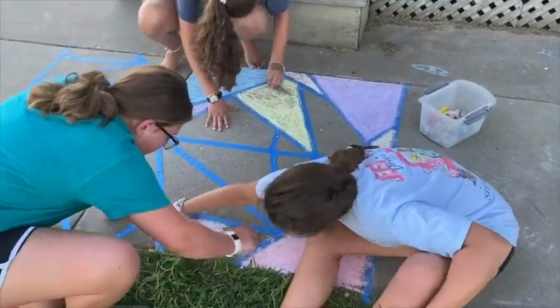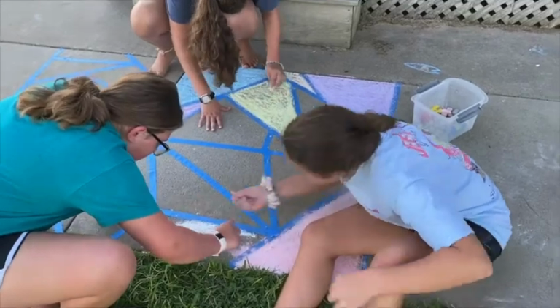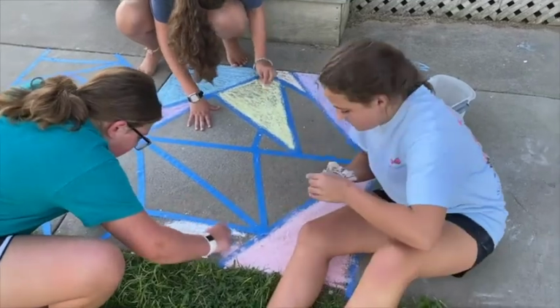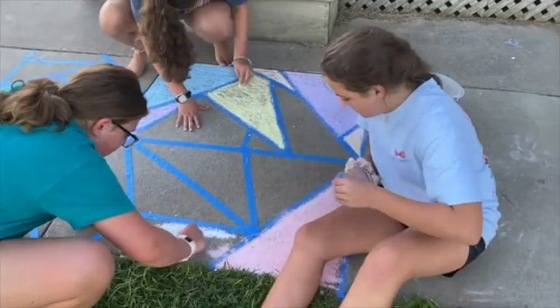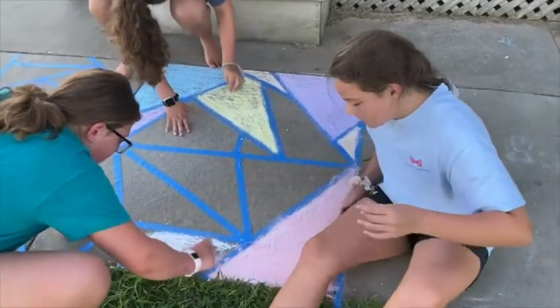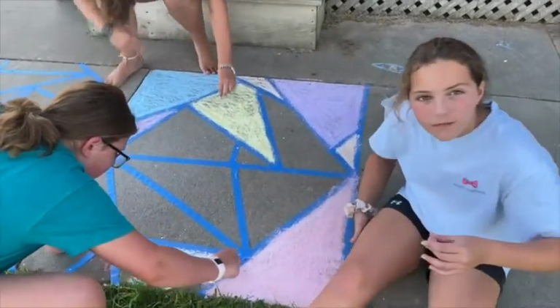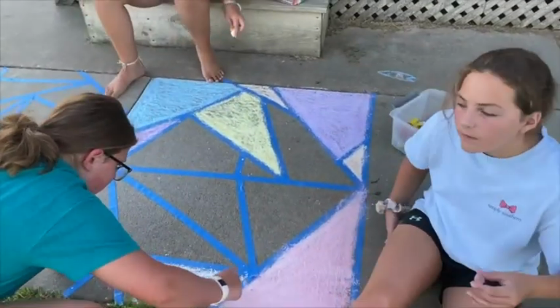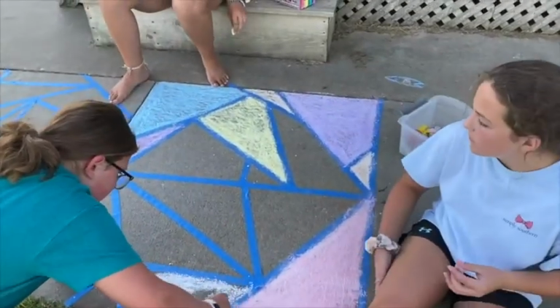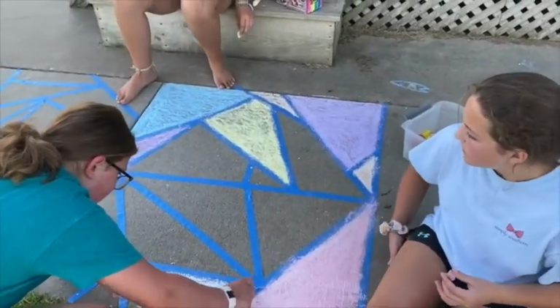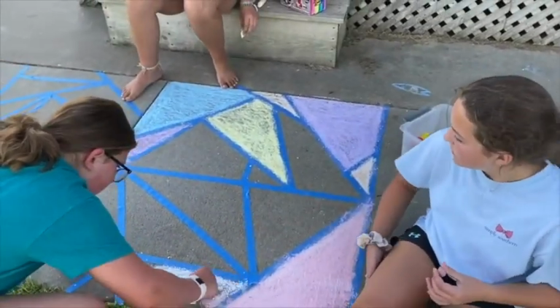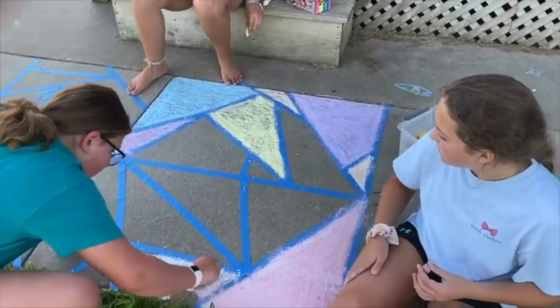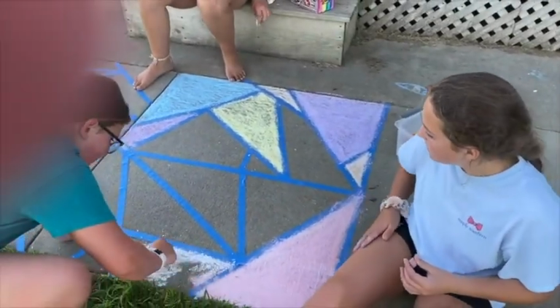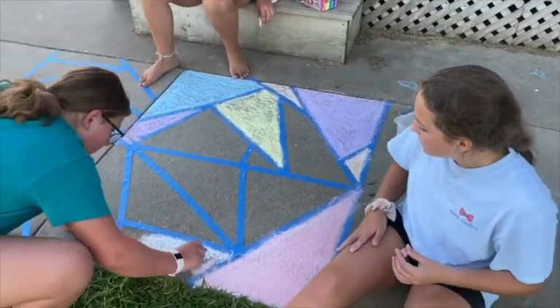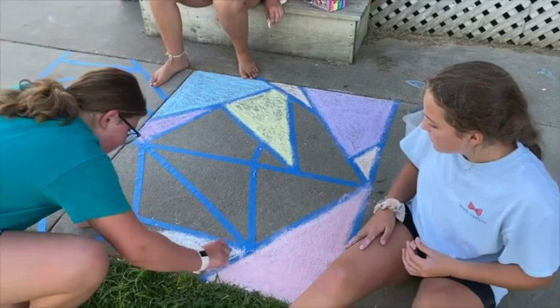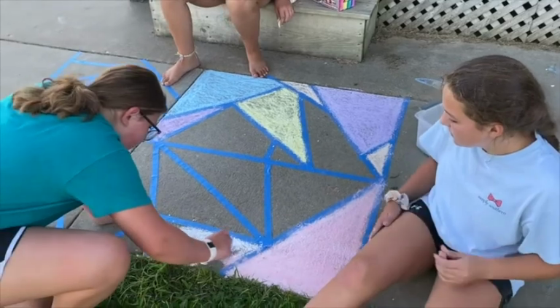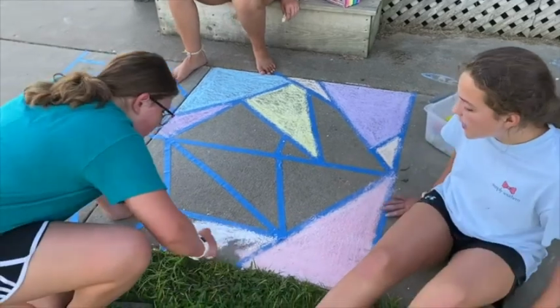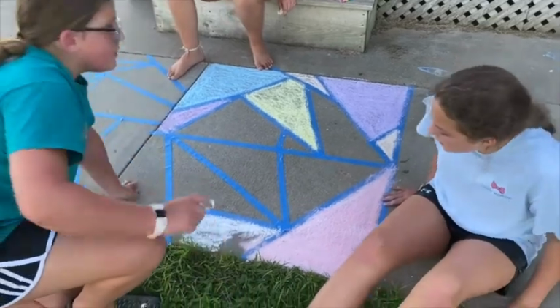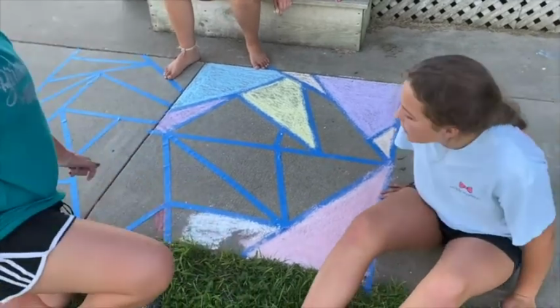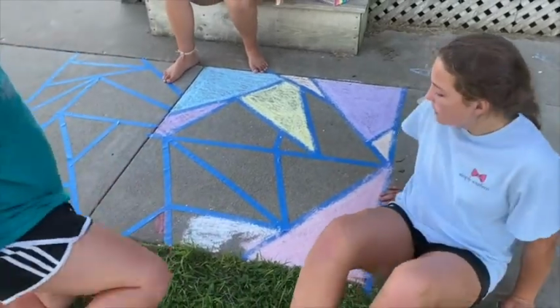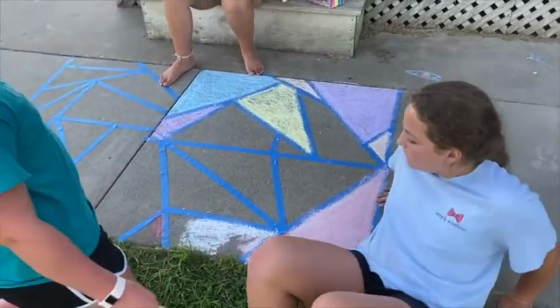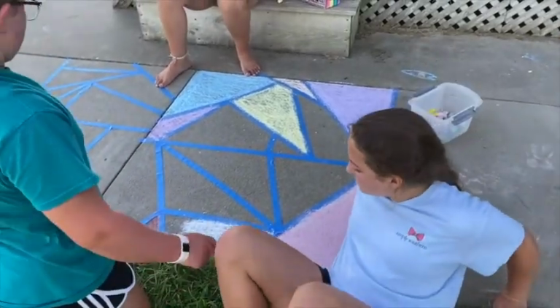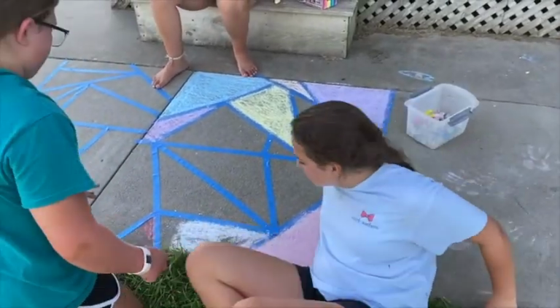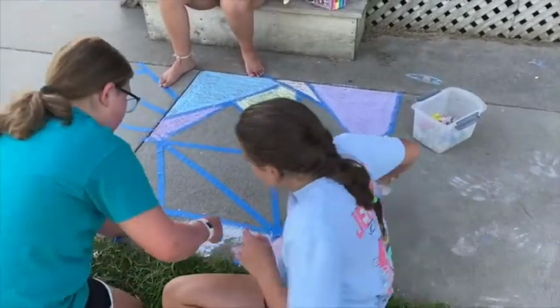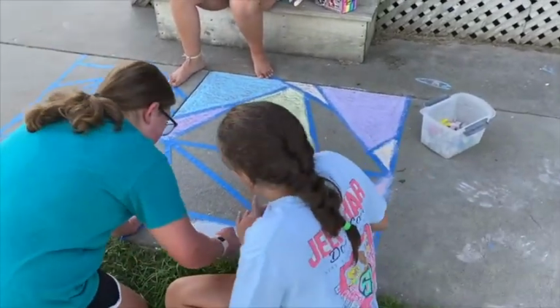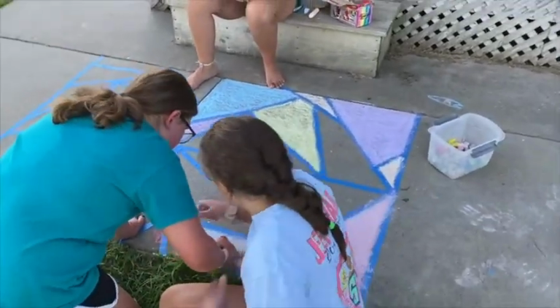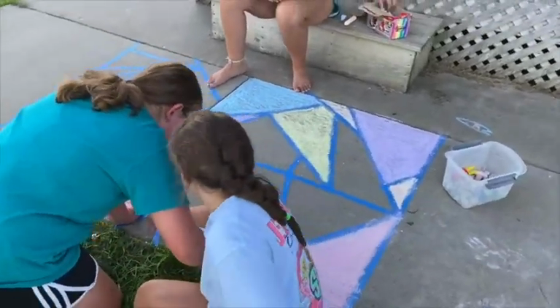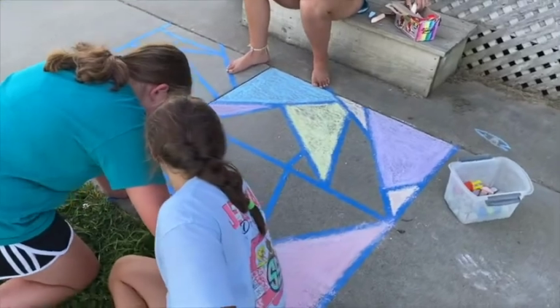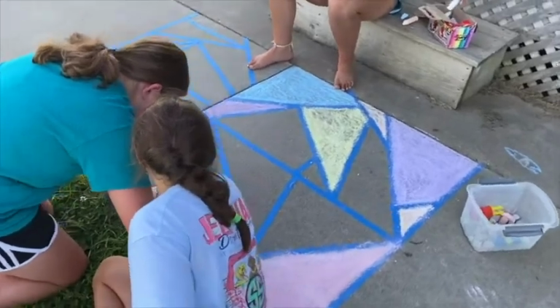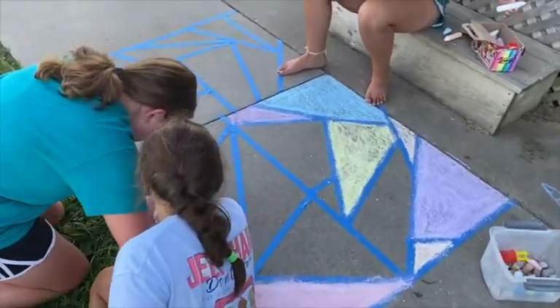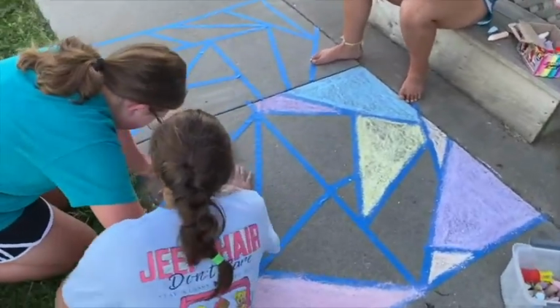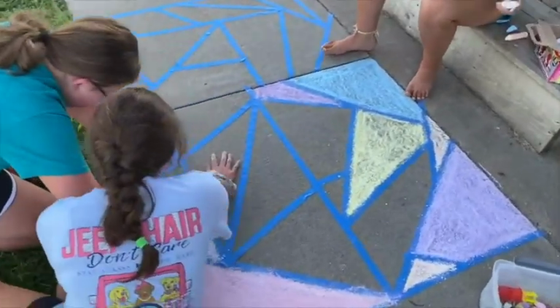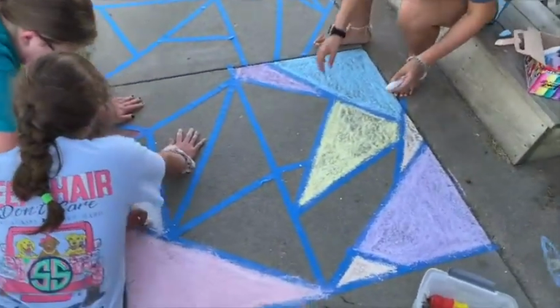Now you guys already had this section taped off and Molly made another section next to it. Could you connect them if you wanted? Yes, you could.